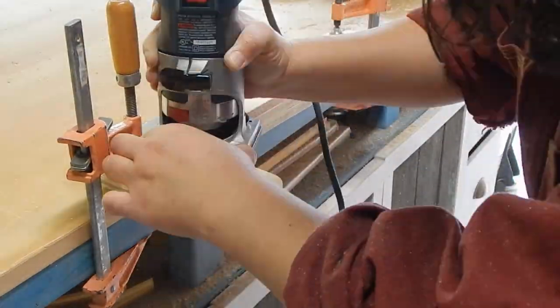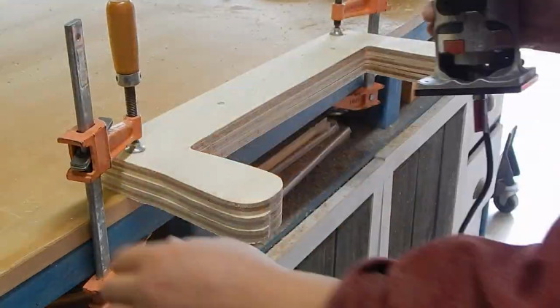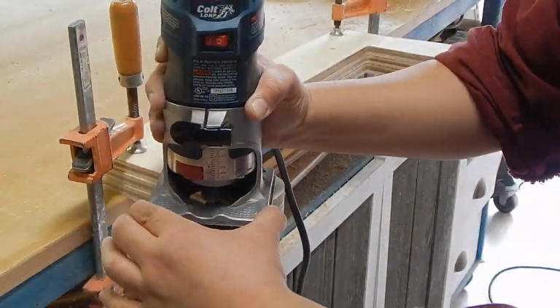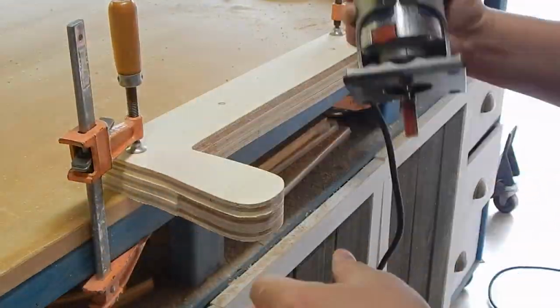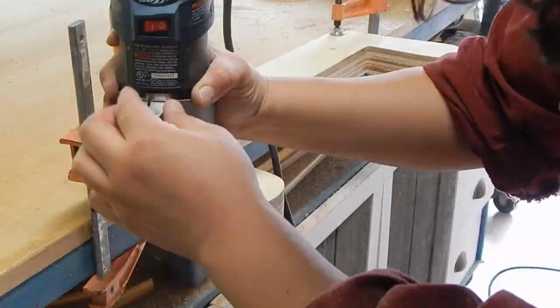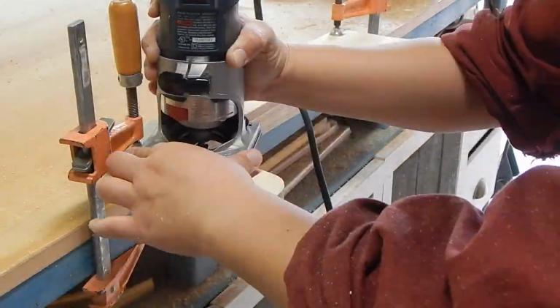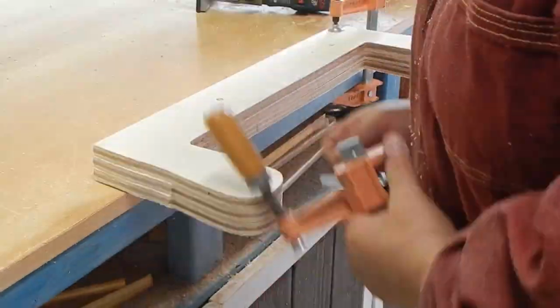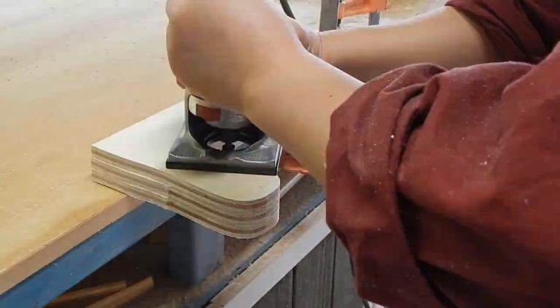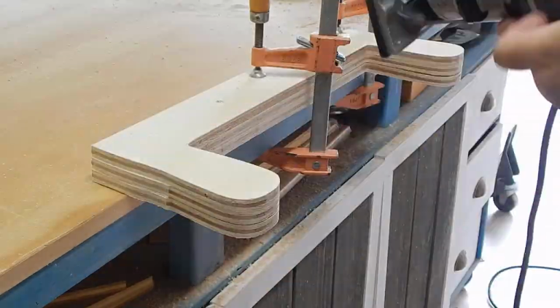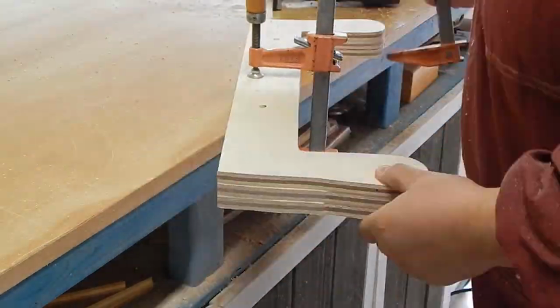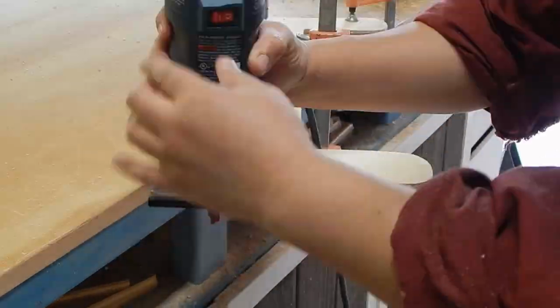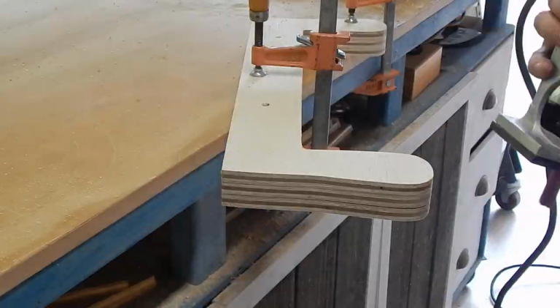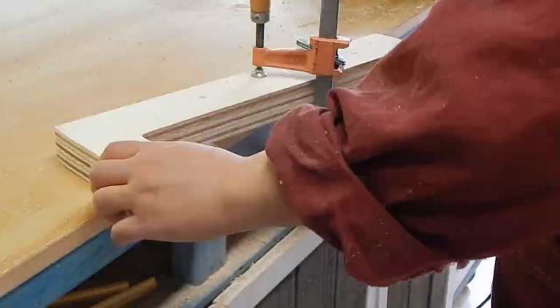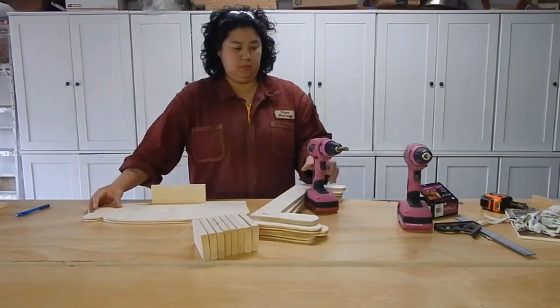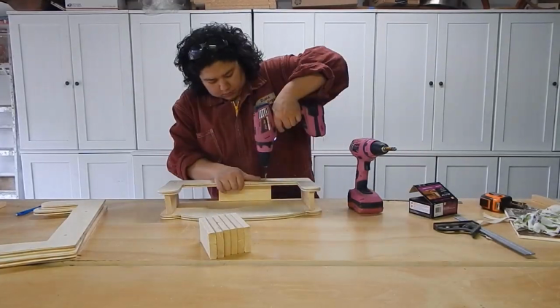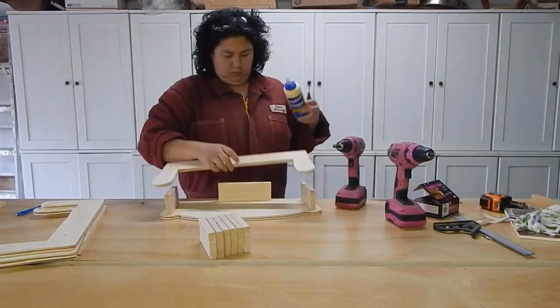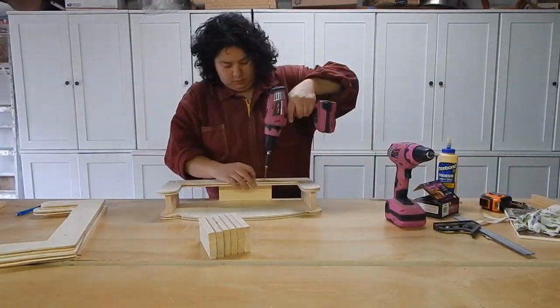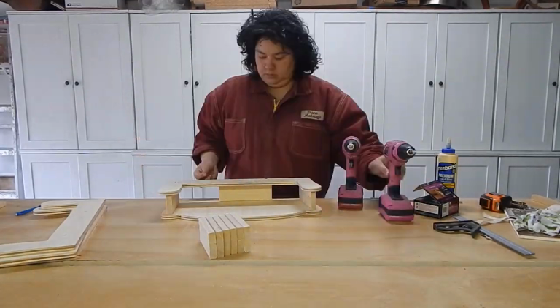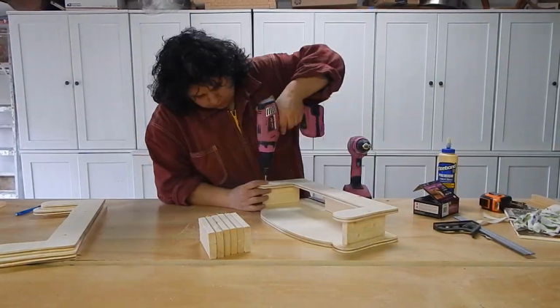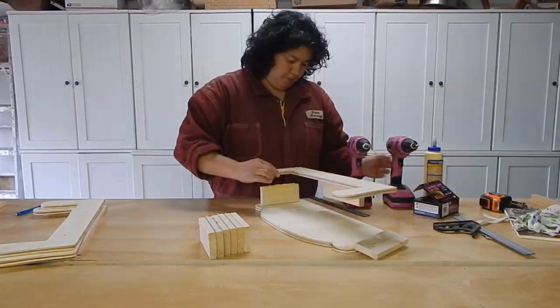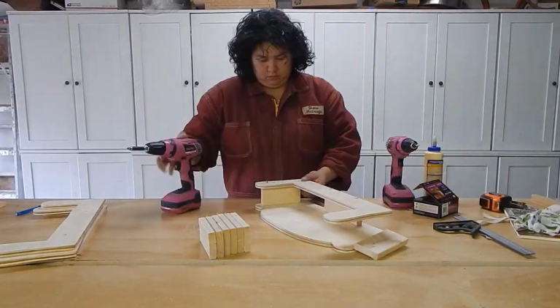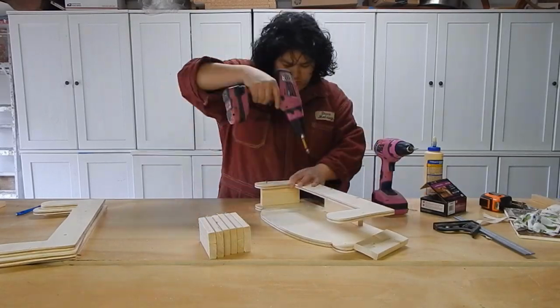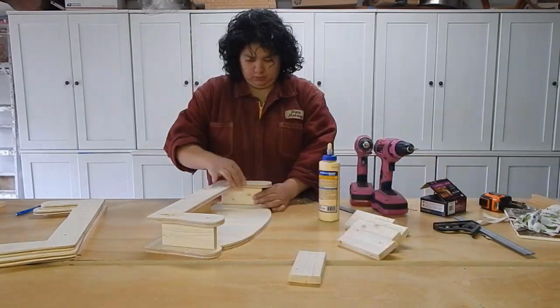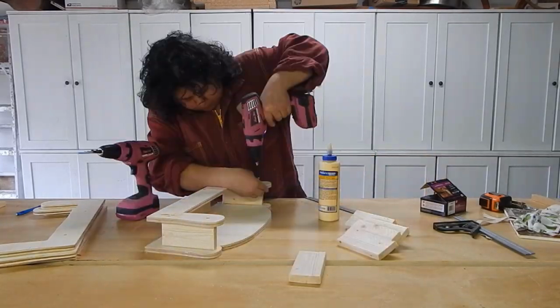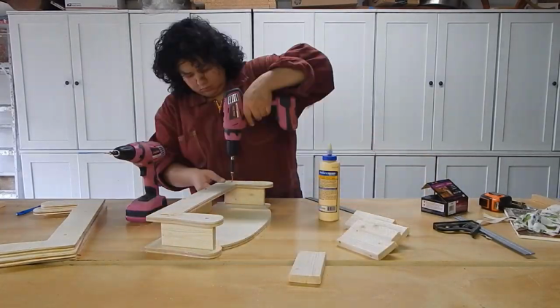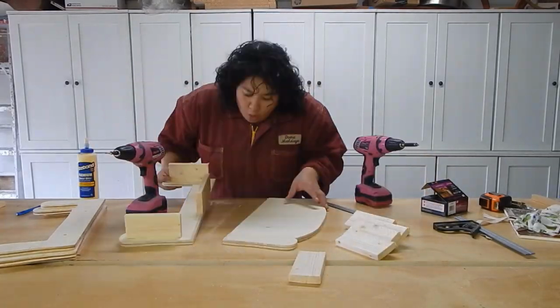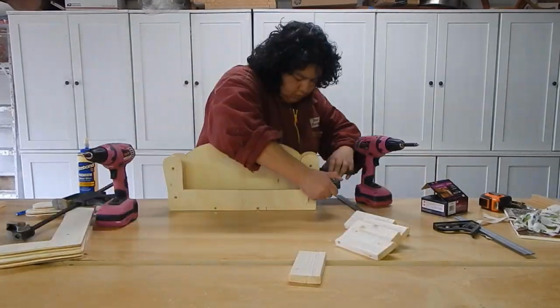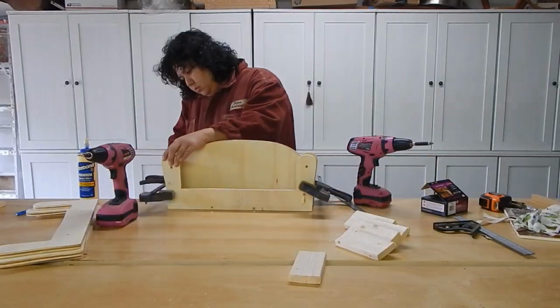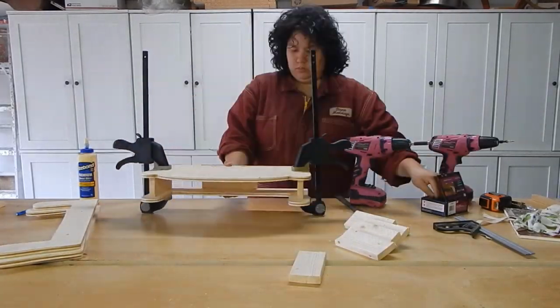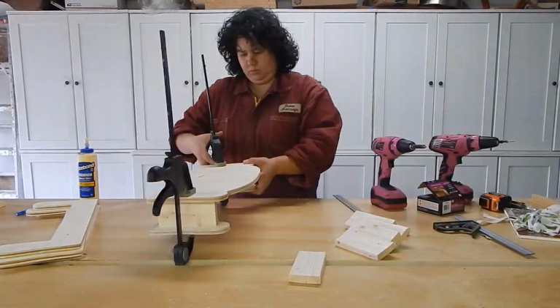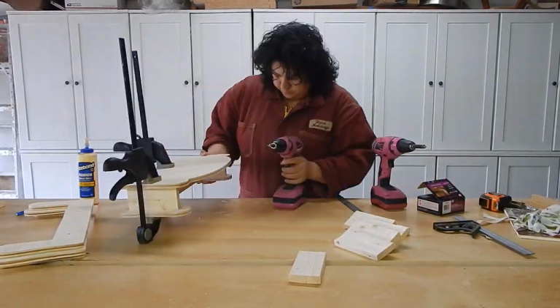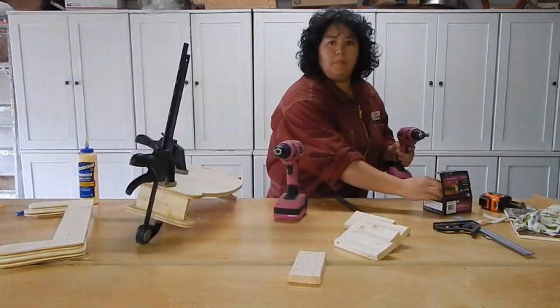I used a router to flush trim all of my other pieces. I then used one by three spacers to create a skeletal form which would give me a base to go ahead and upholster off of.